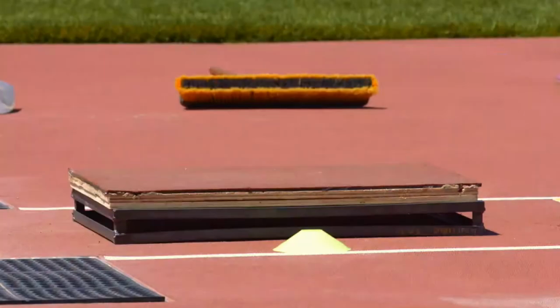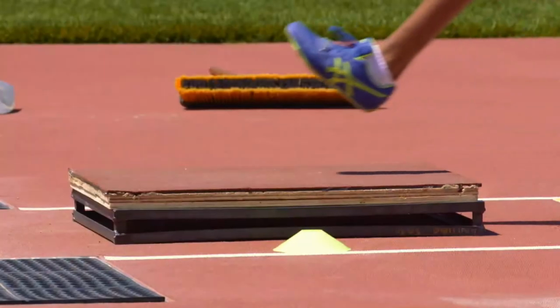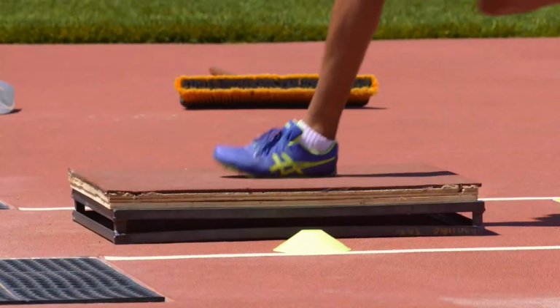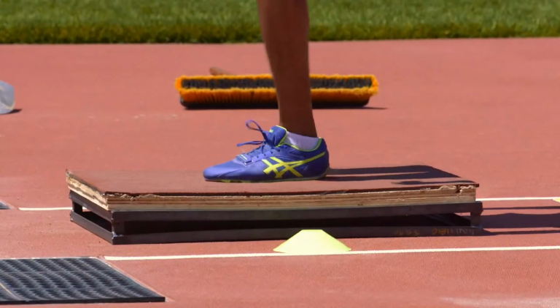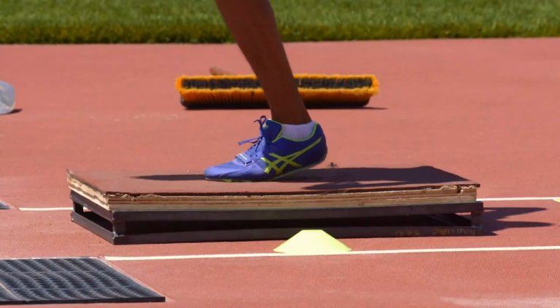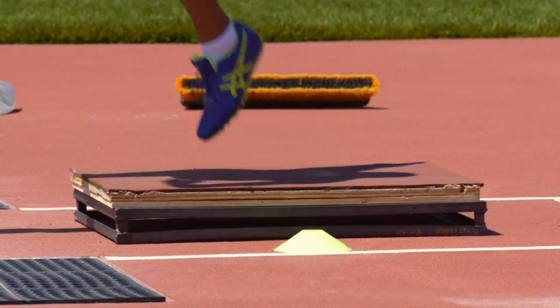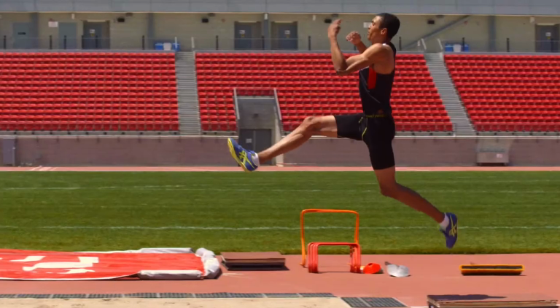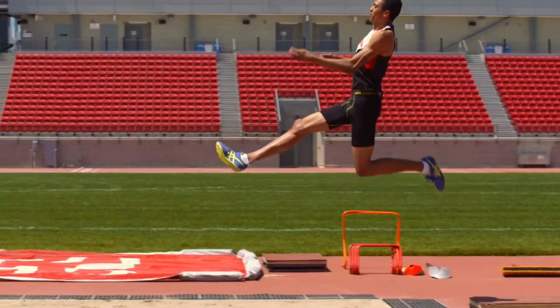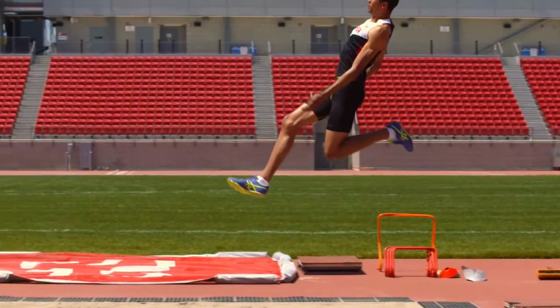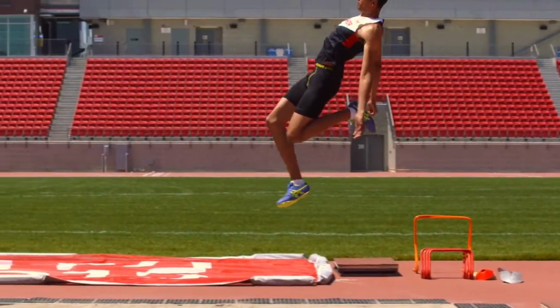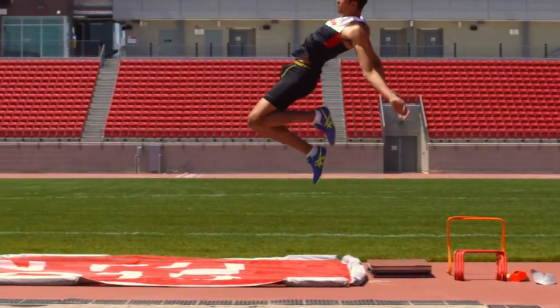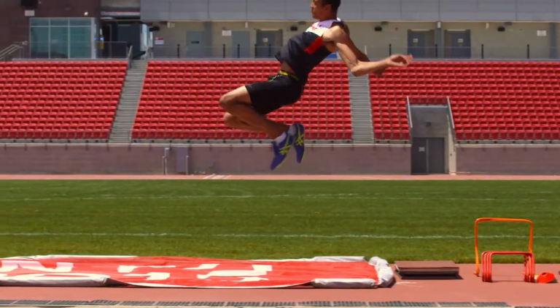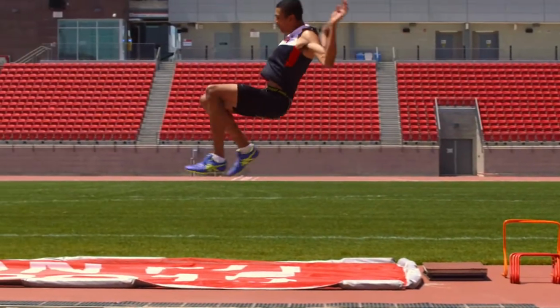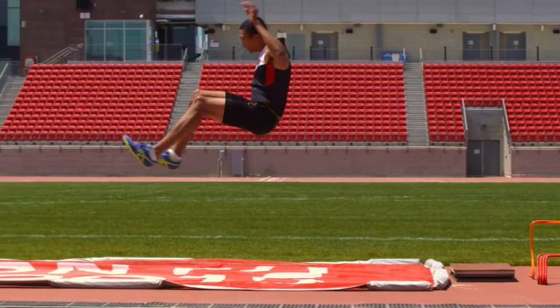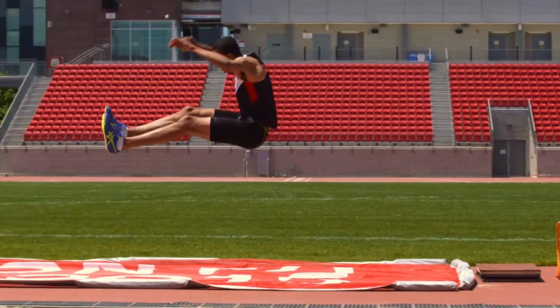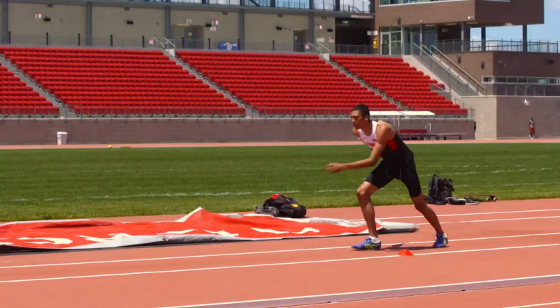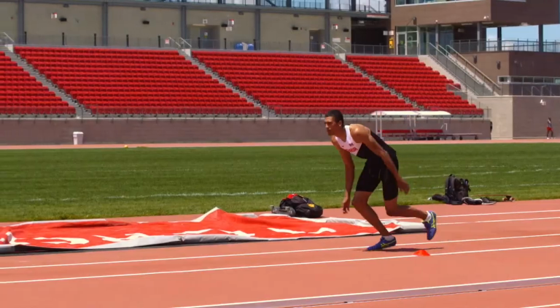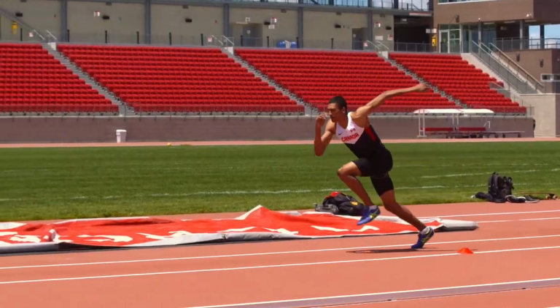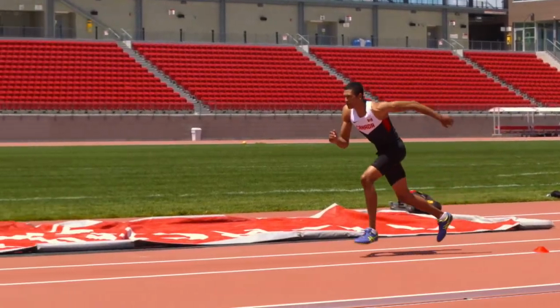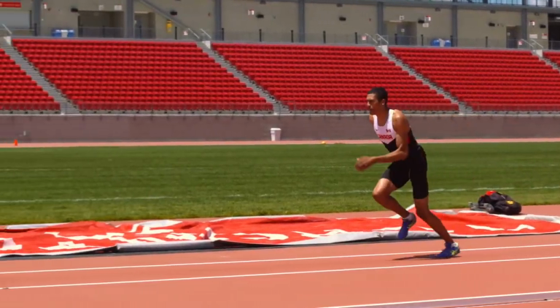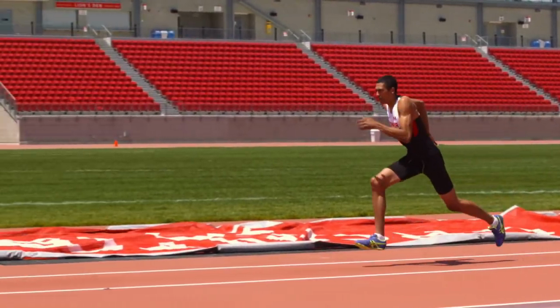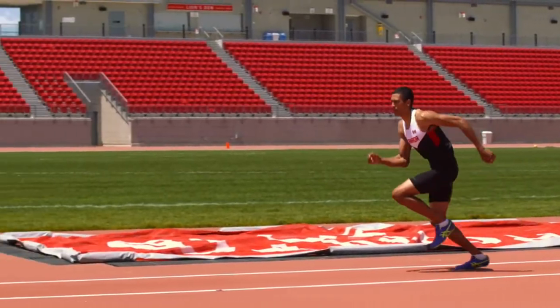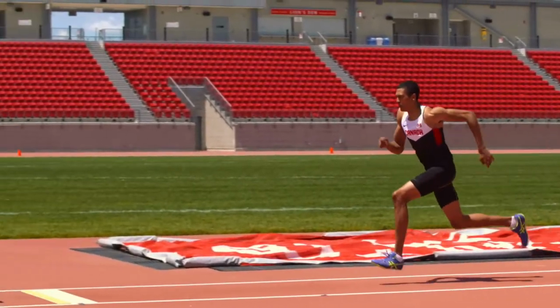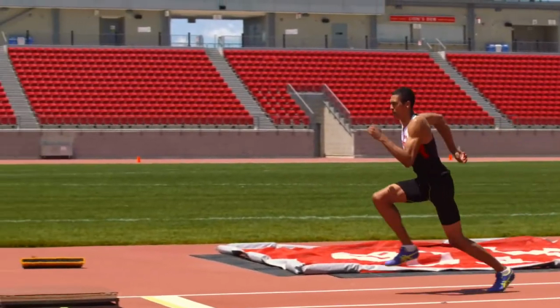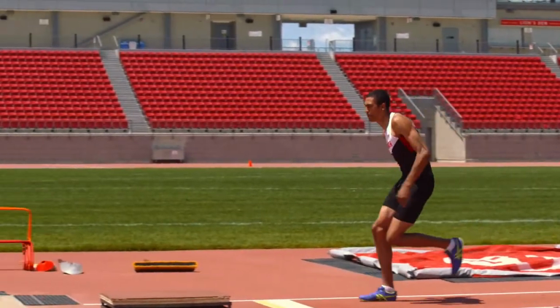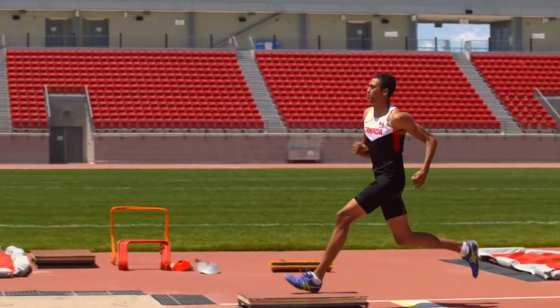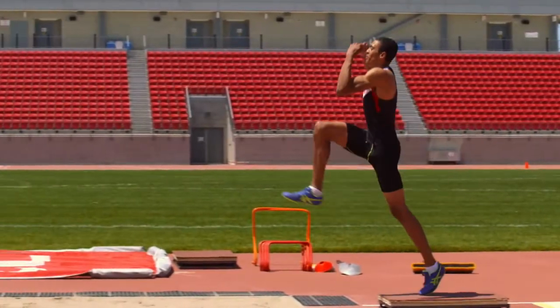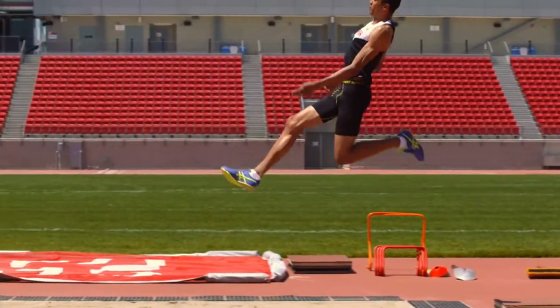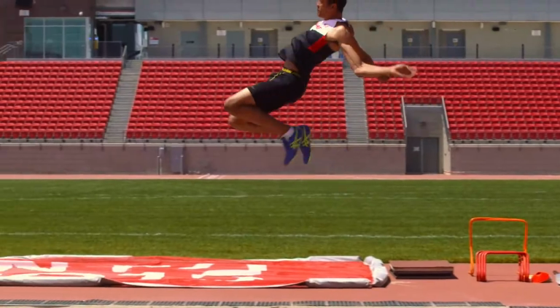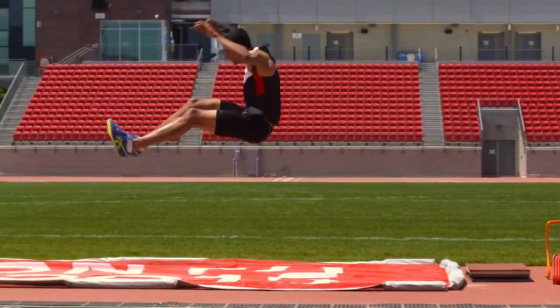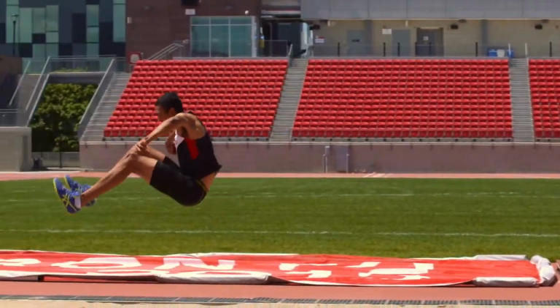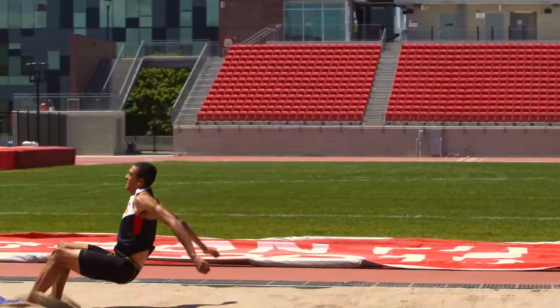A box is used to give the jumper enough height to practice the technique in the air. The goal of the approach run is to generate the maximum amount of speed which can be converted to vertical lift.